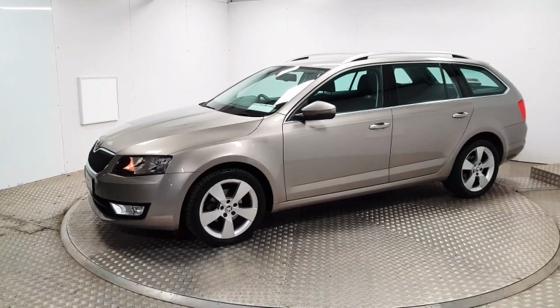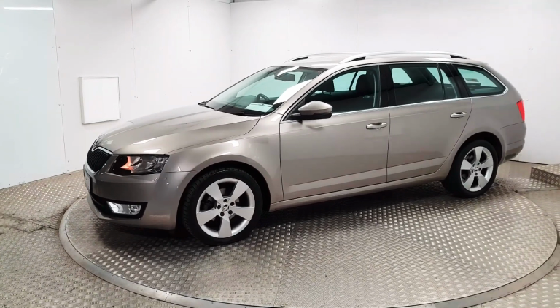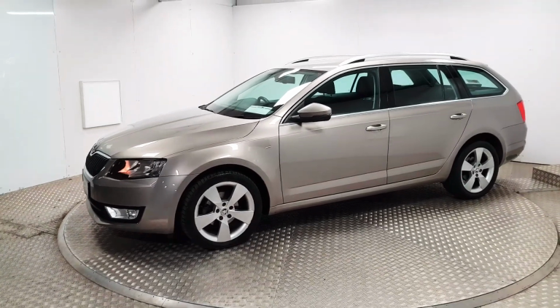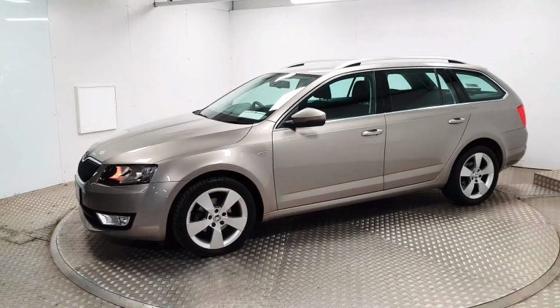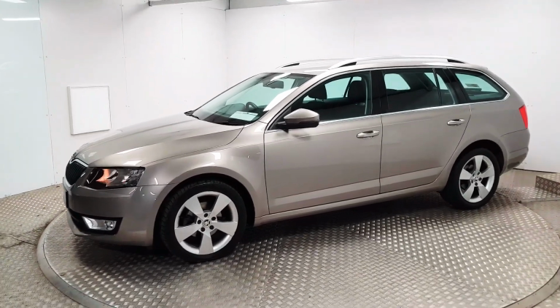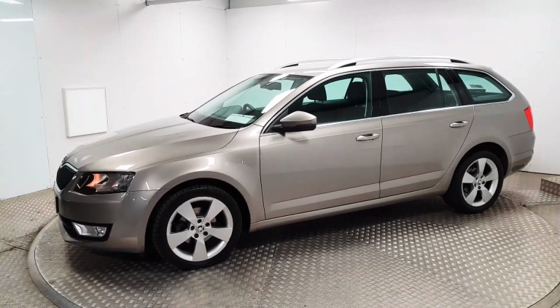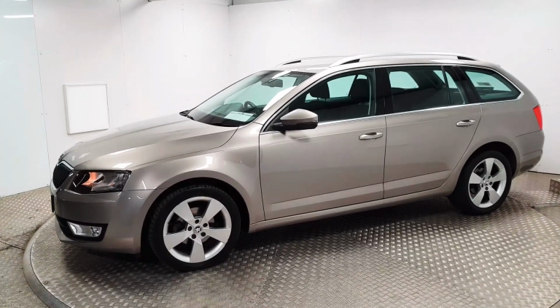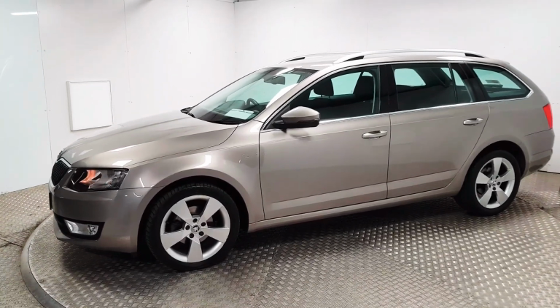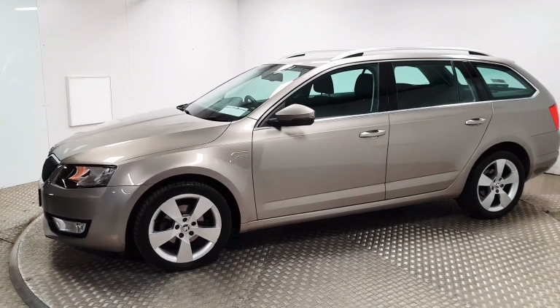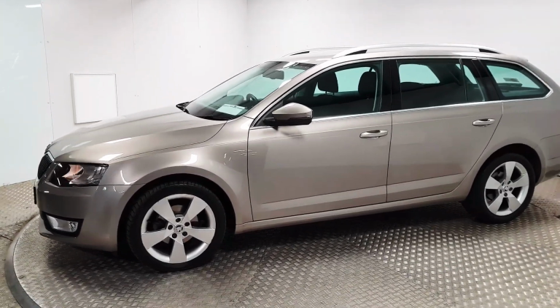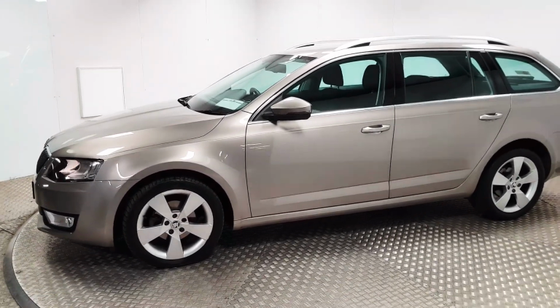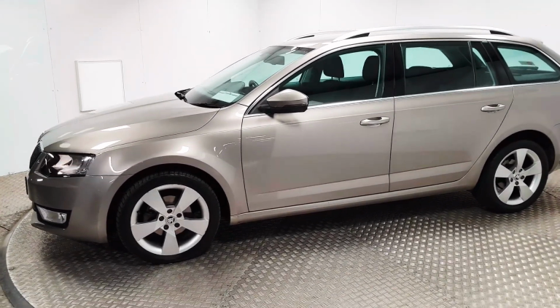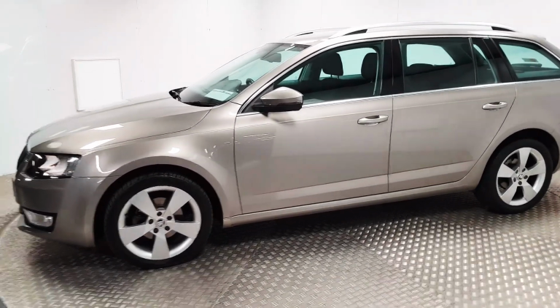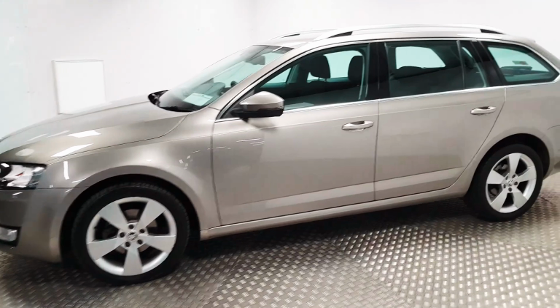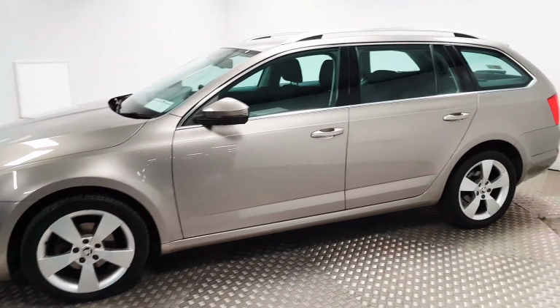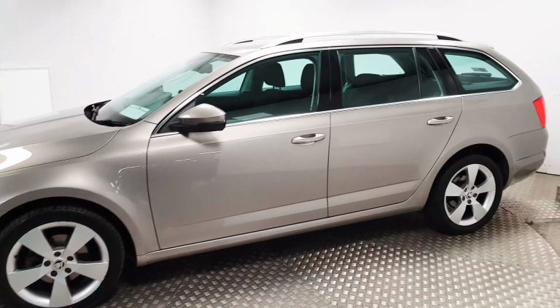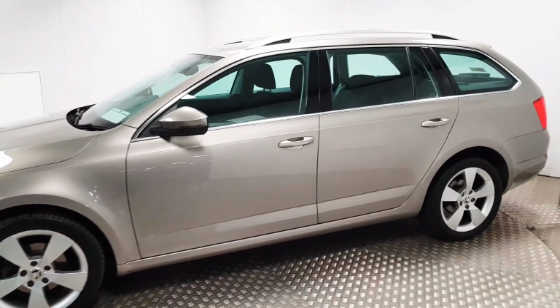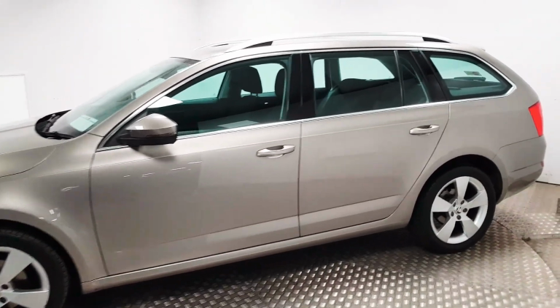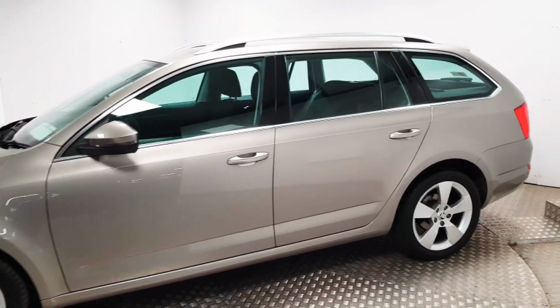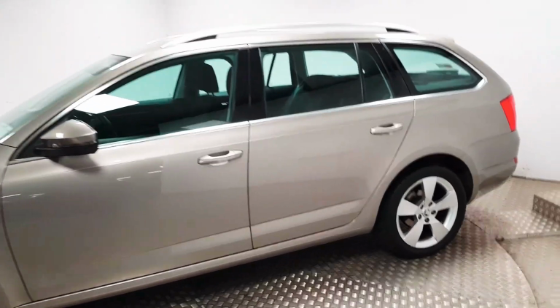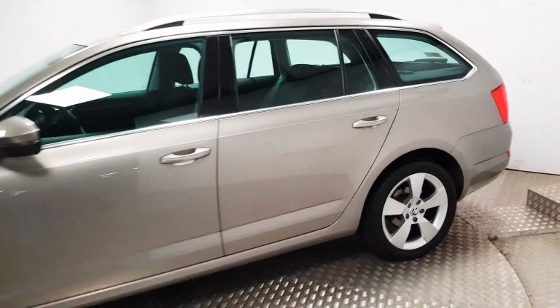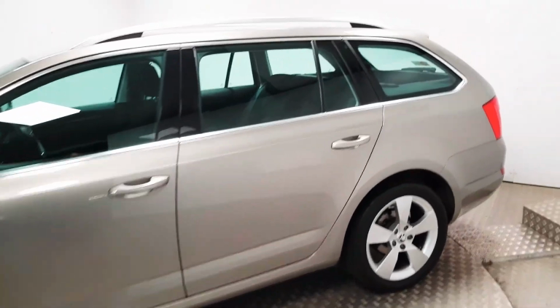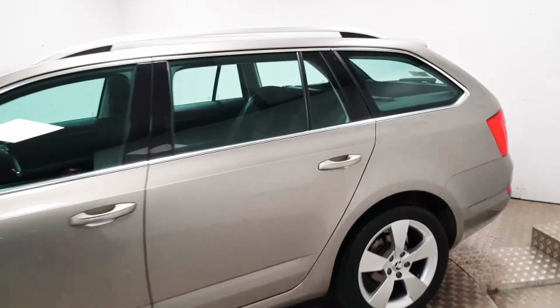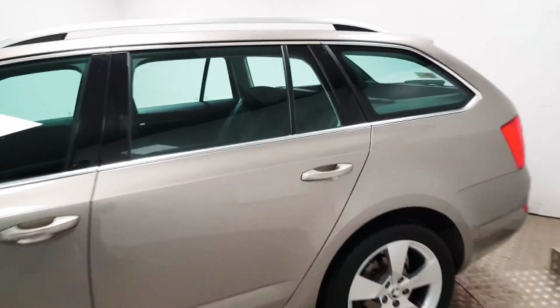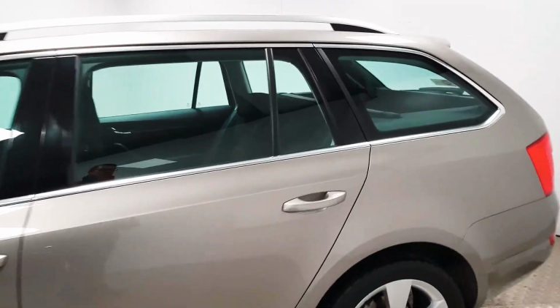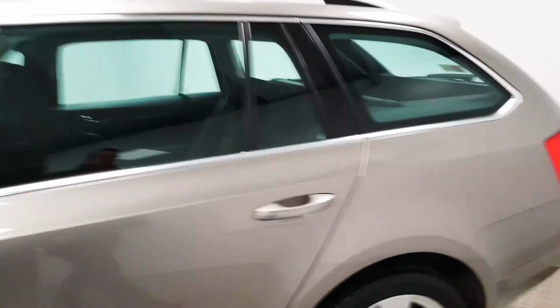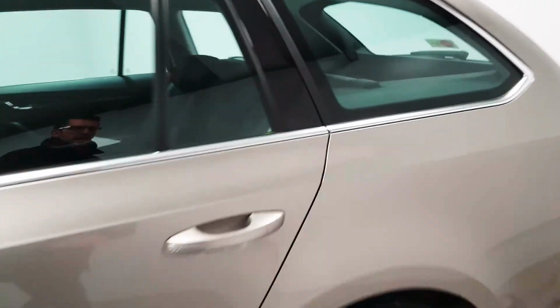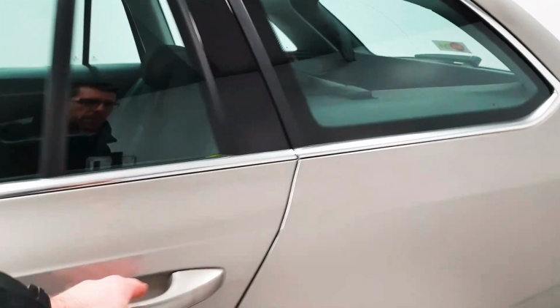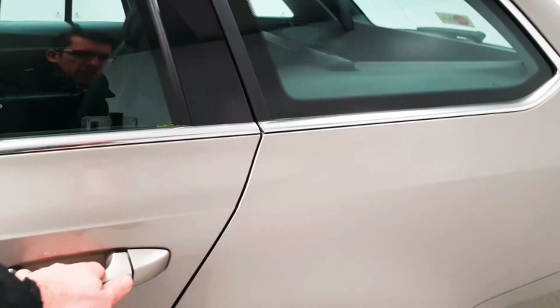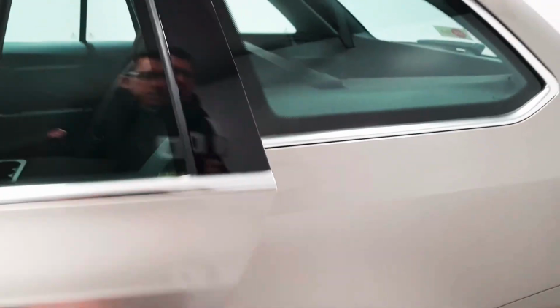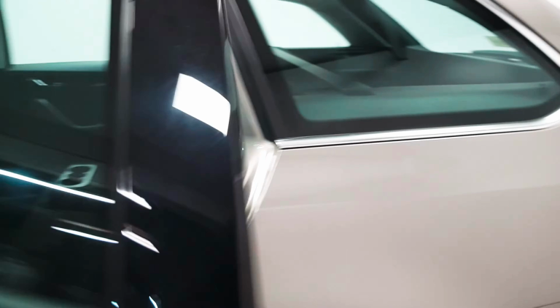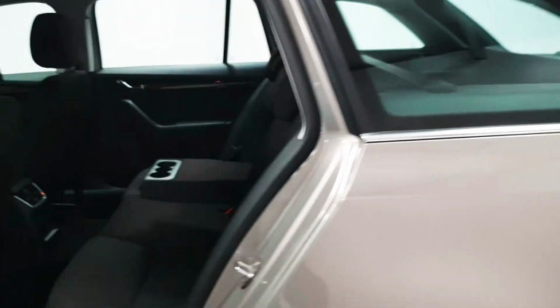At the front you have automatic headlights, front fog lights are in place, and 17-inch alloy wheels are there. The color itself is metallic beige, and it looks very, very nice.